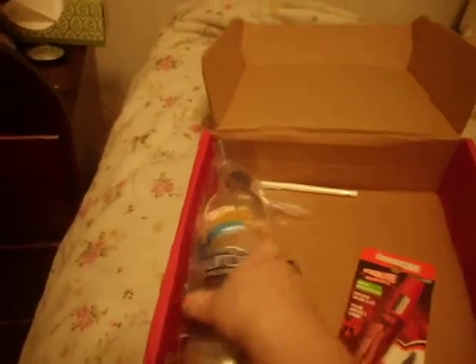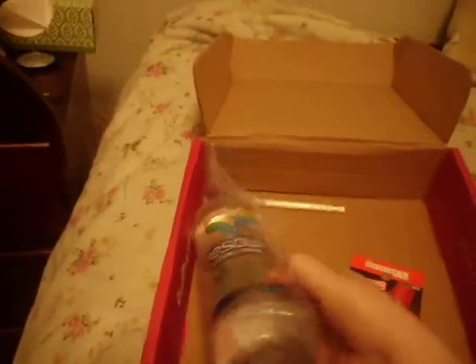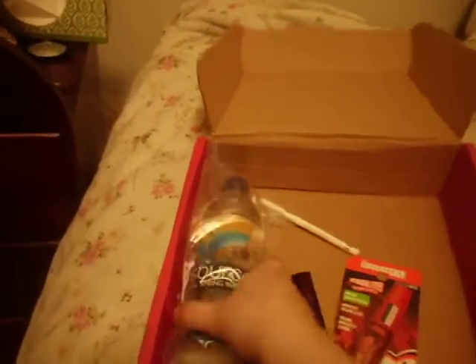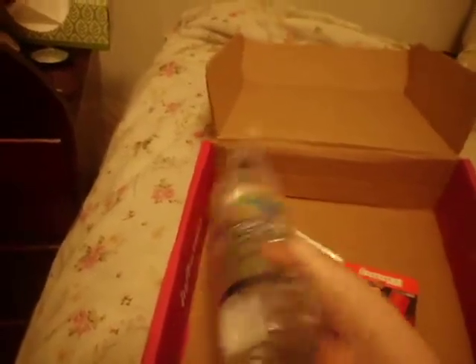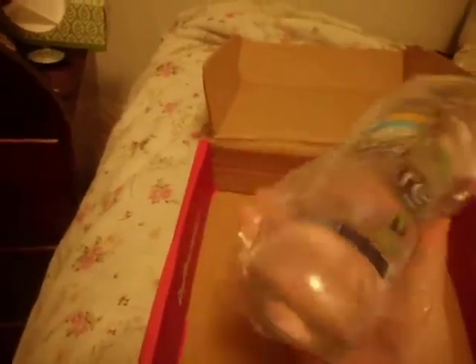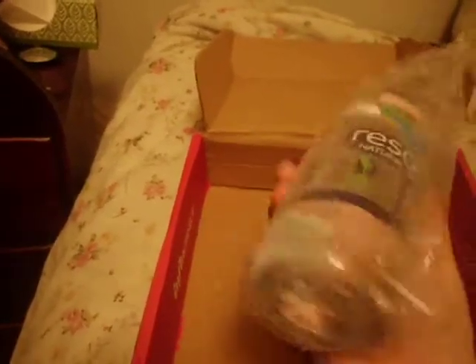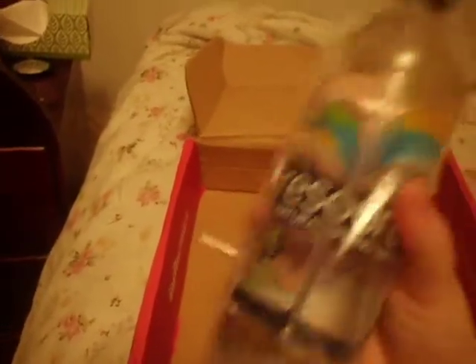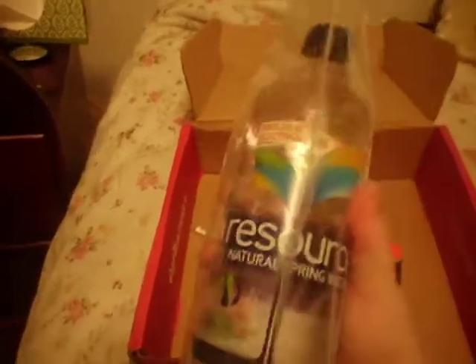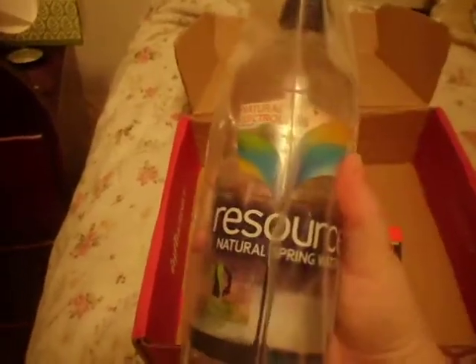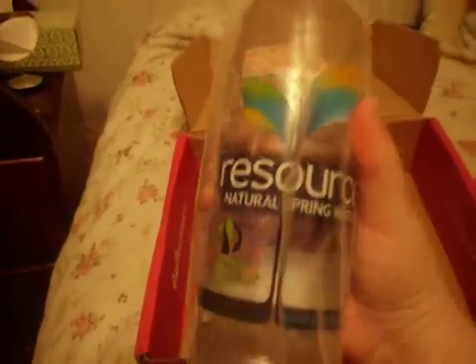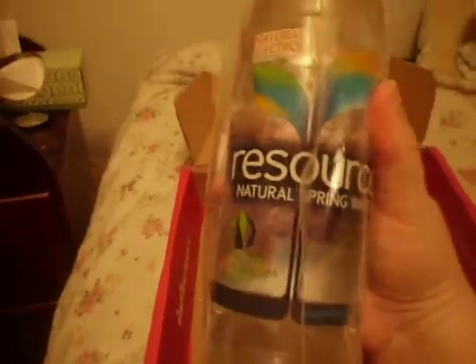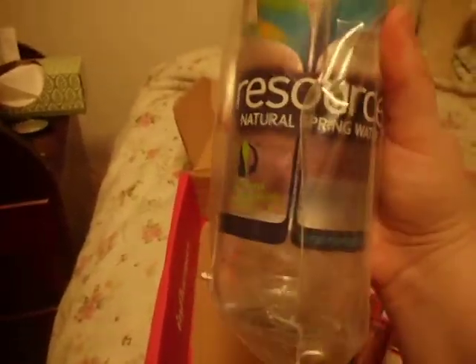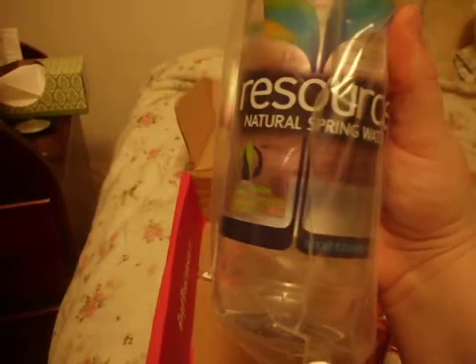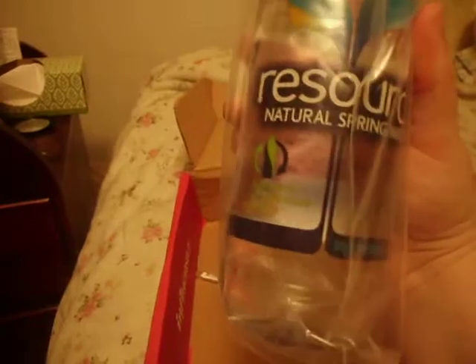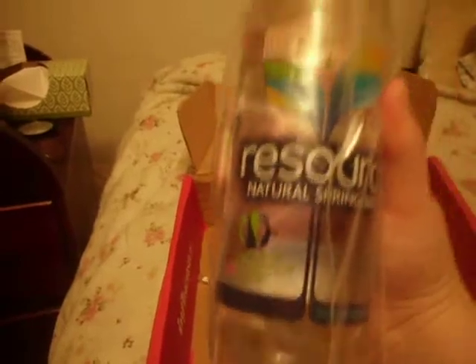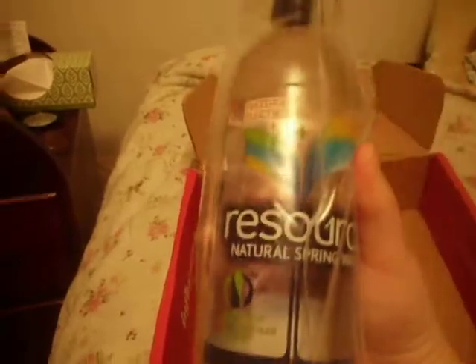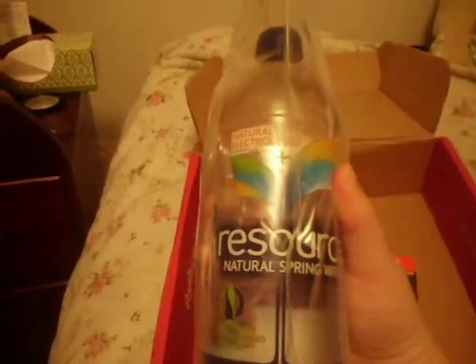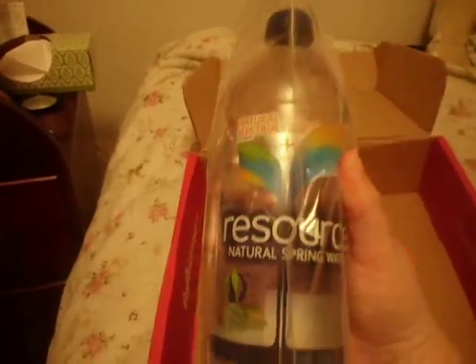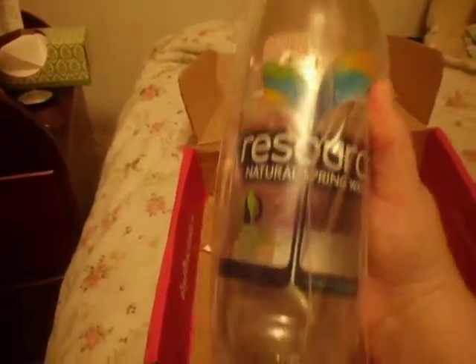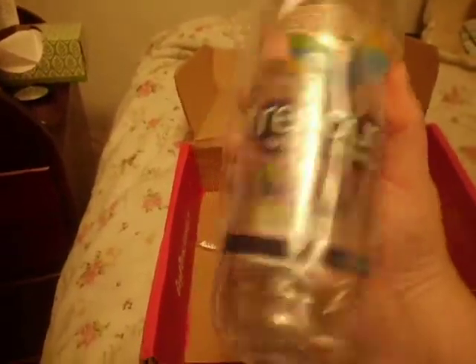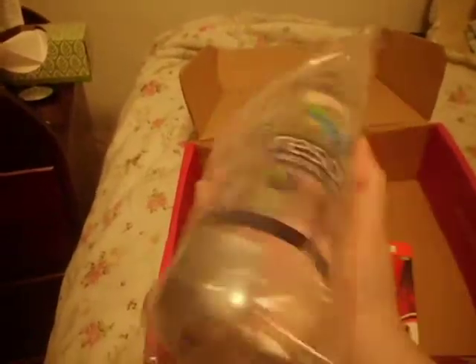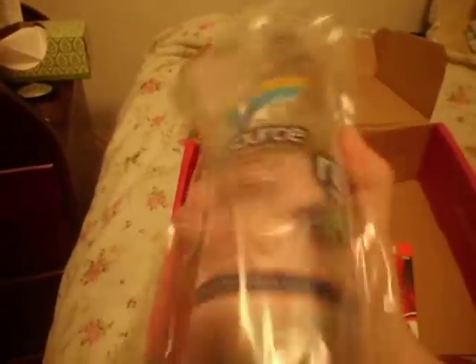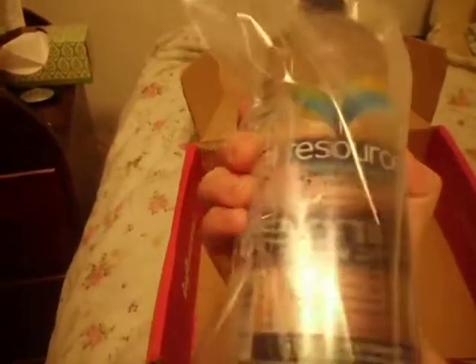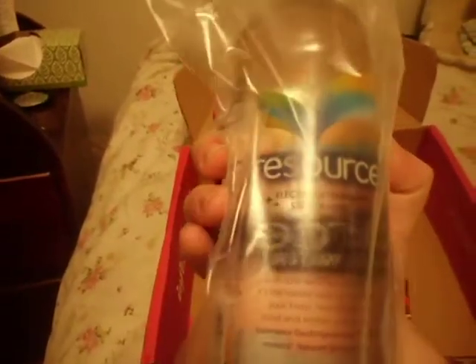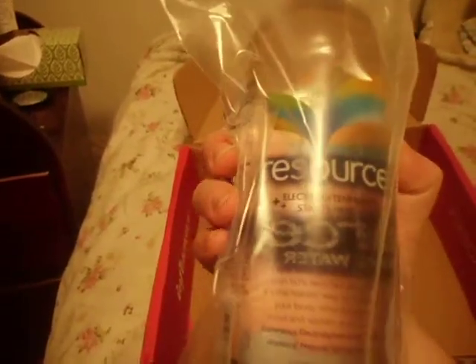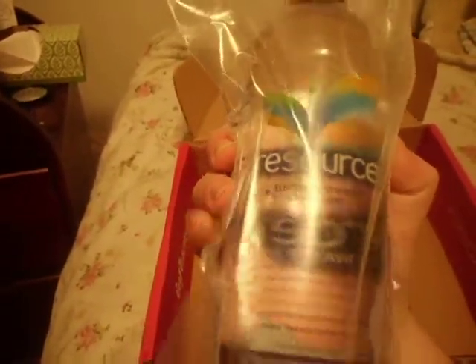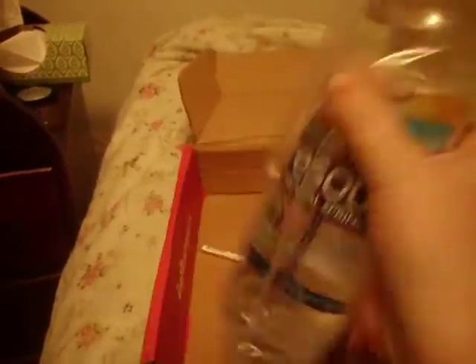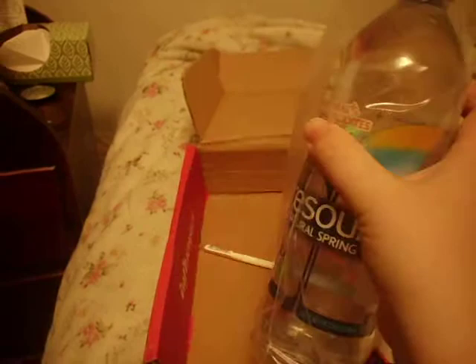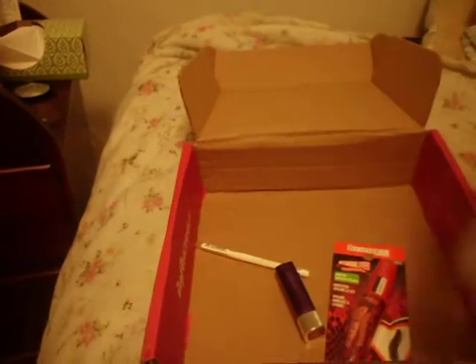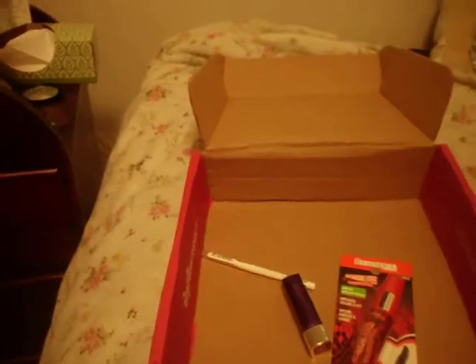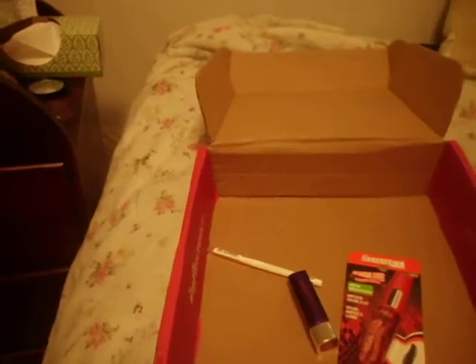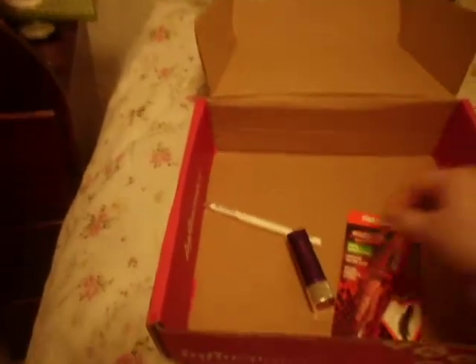Next we have Resource Natural Spring Water with Natural Electrolytes. One can never have enough bottled water on hand.